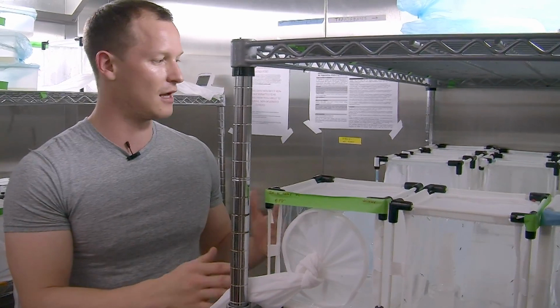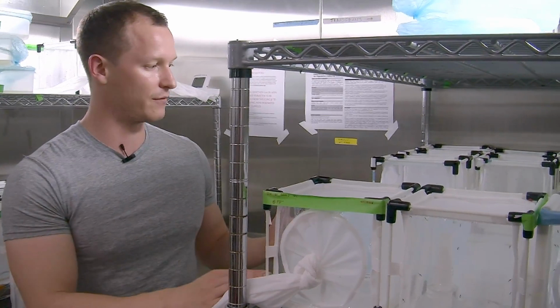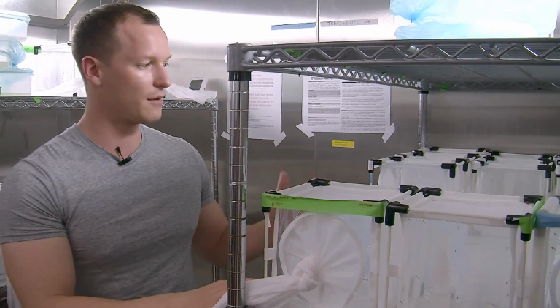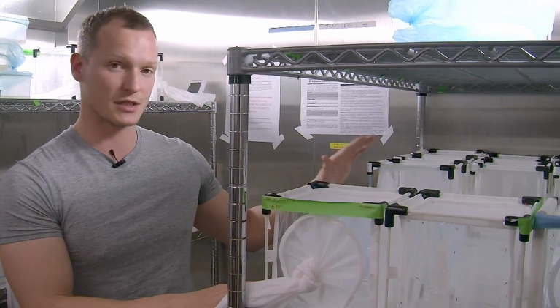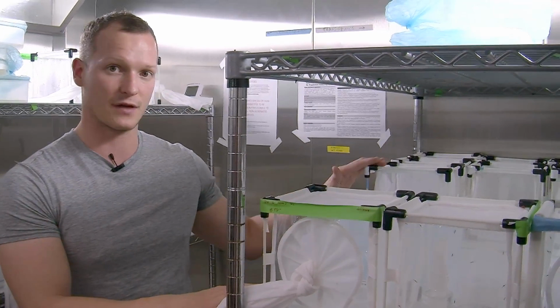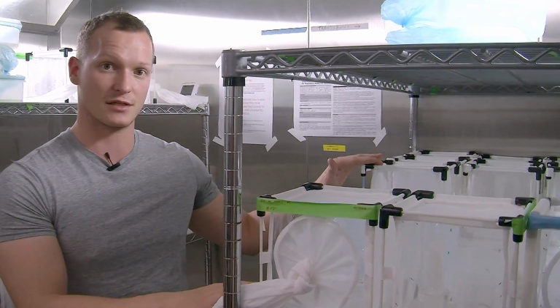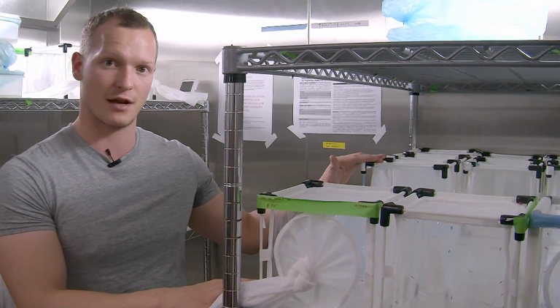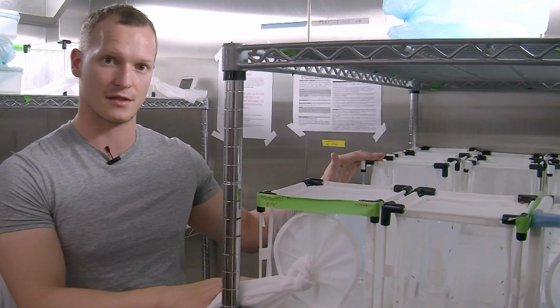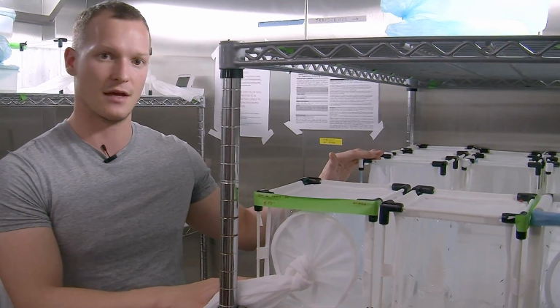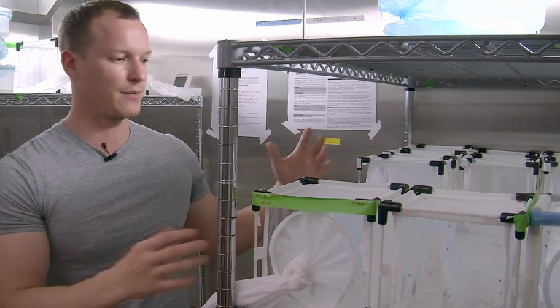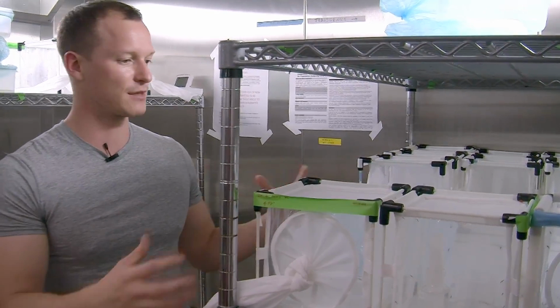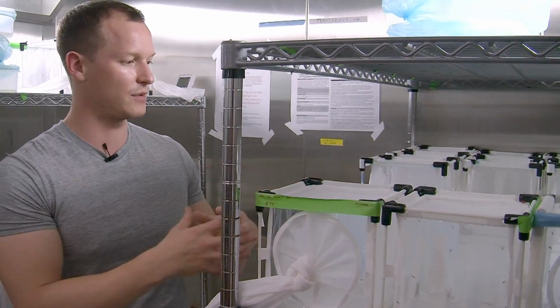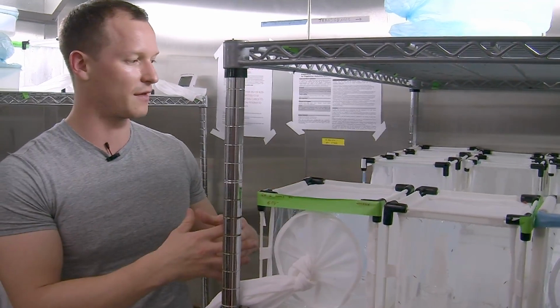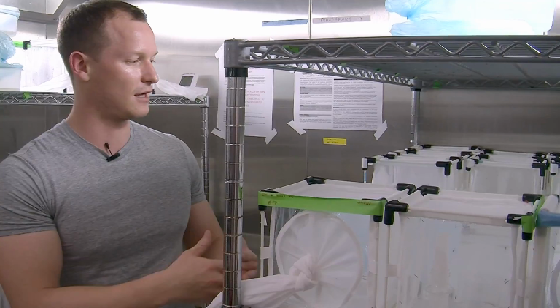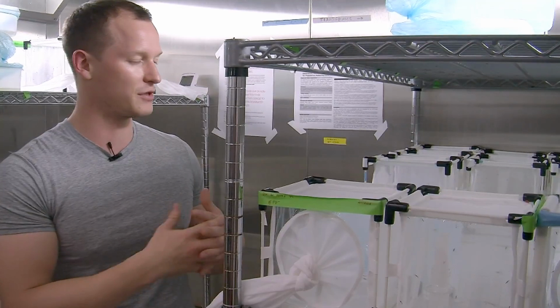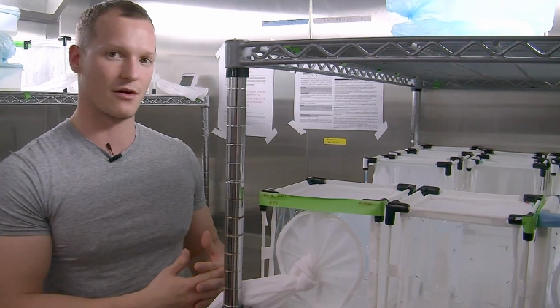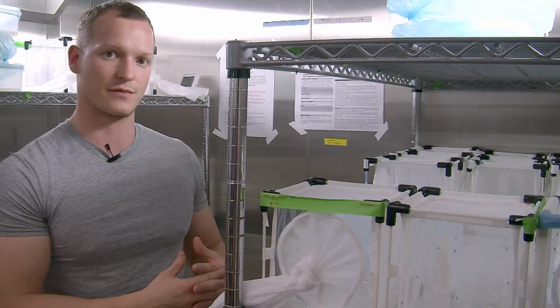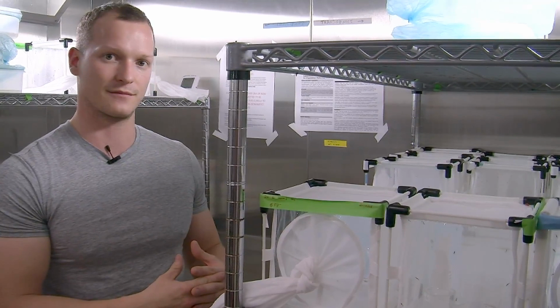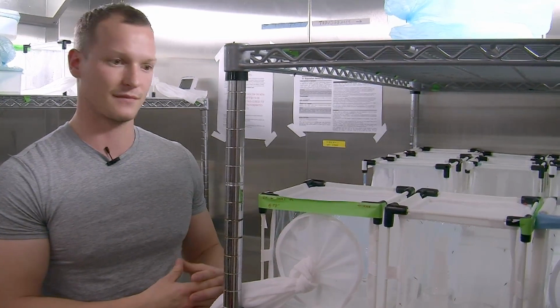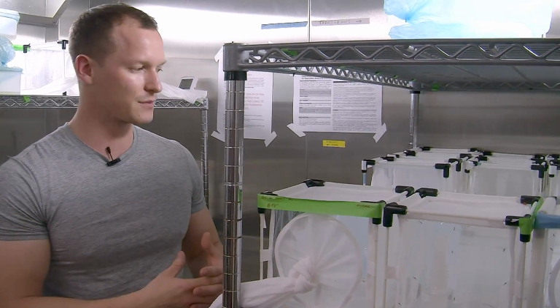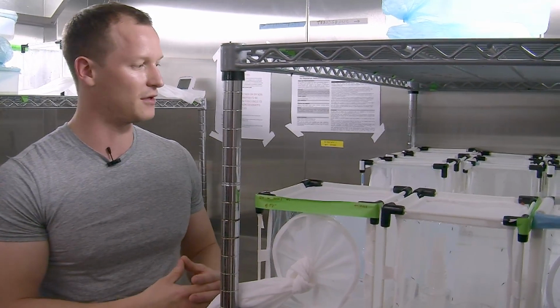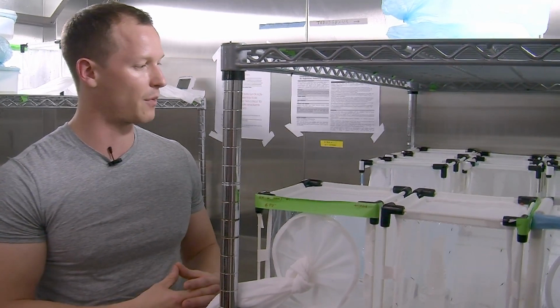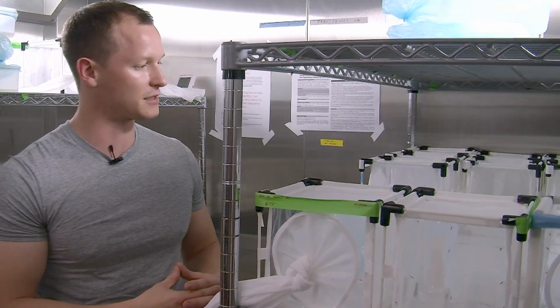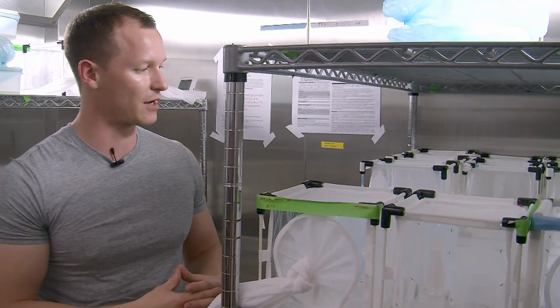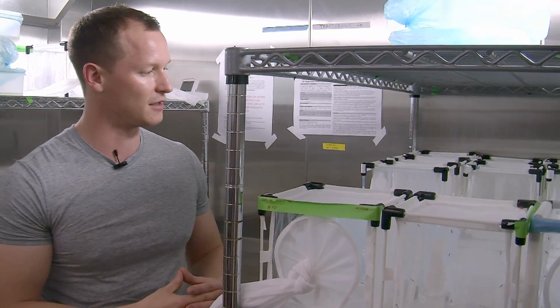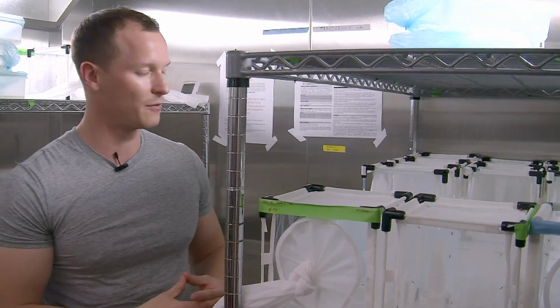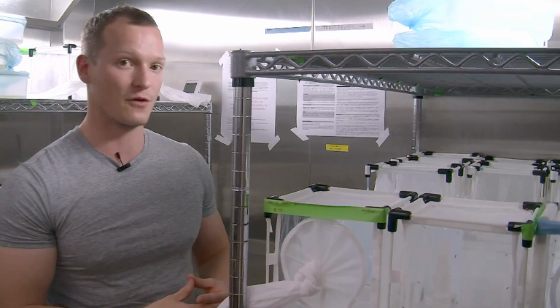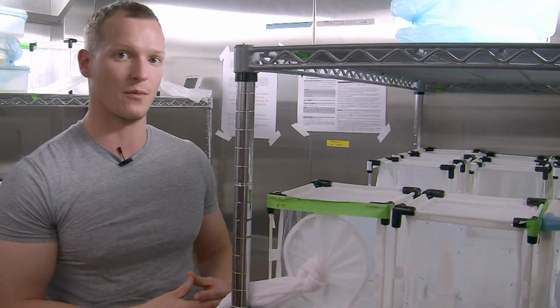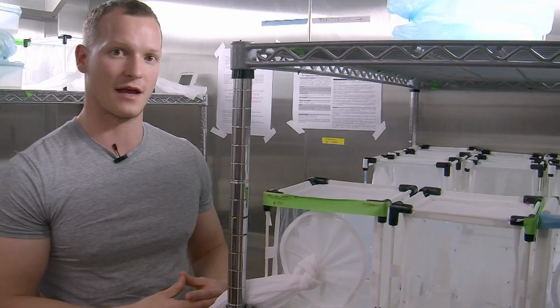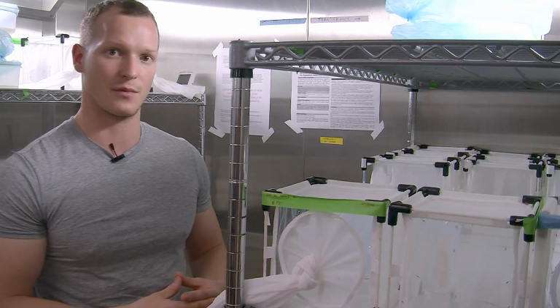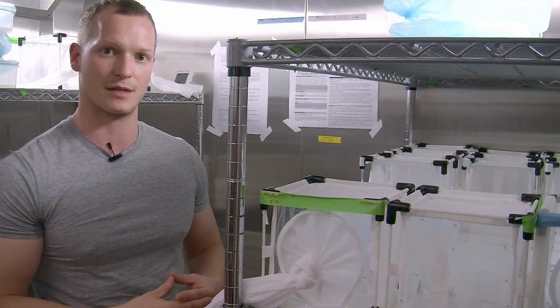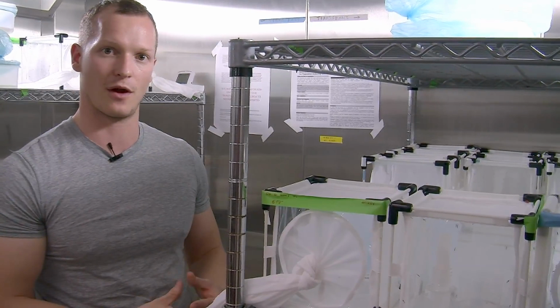Over time, because the modification sterilizes them, they begin to mate with each other and produce sterile offspring. At this point you can have a population suppression, which is hopefully what we're going to have when we release them in the wild.